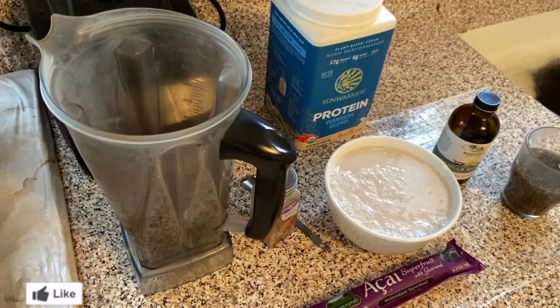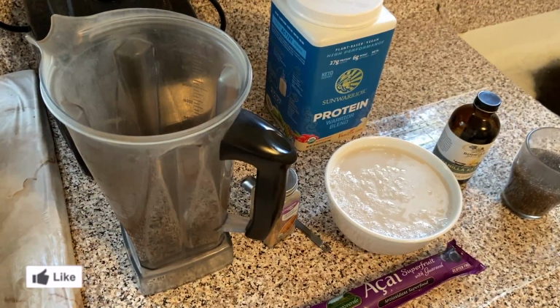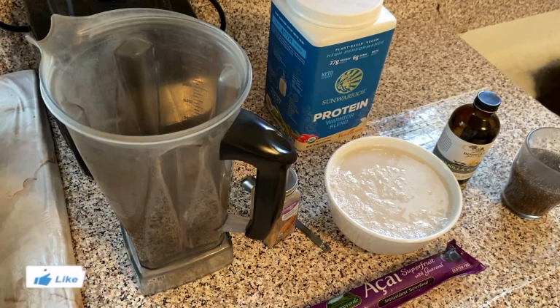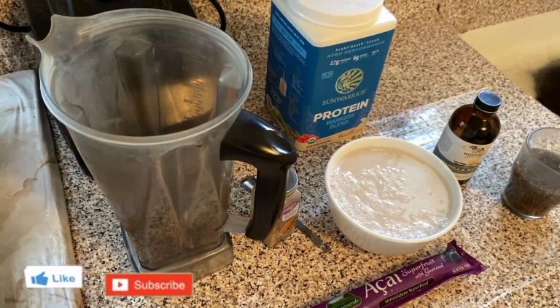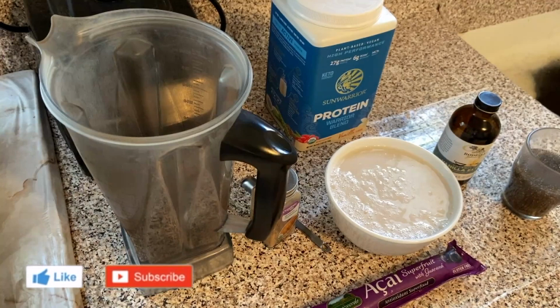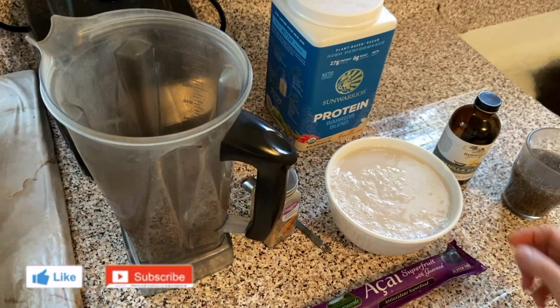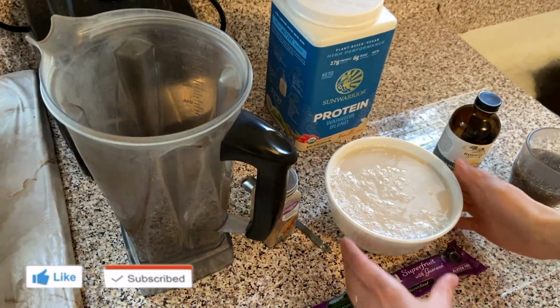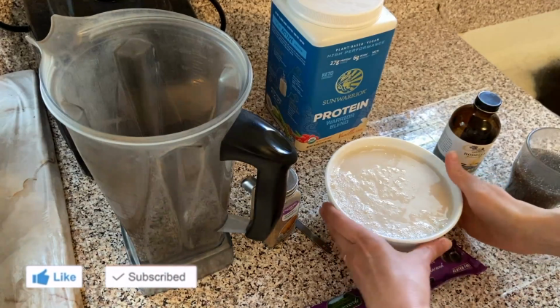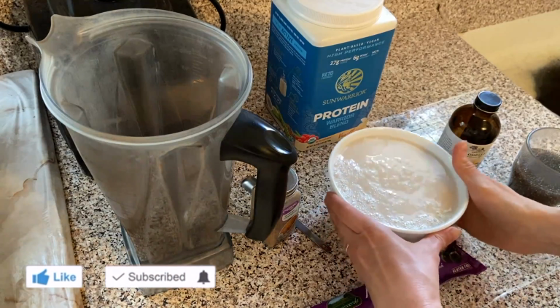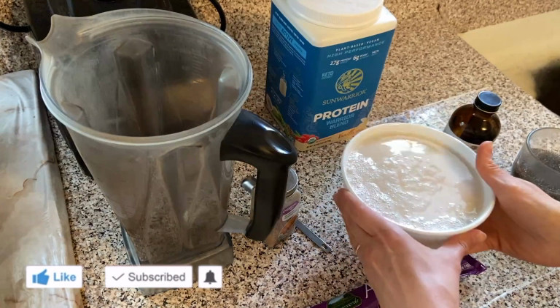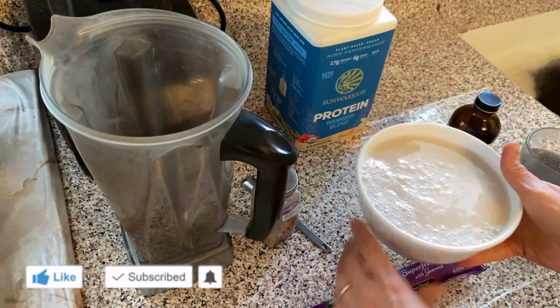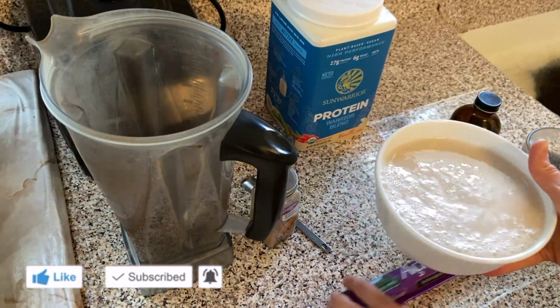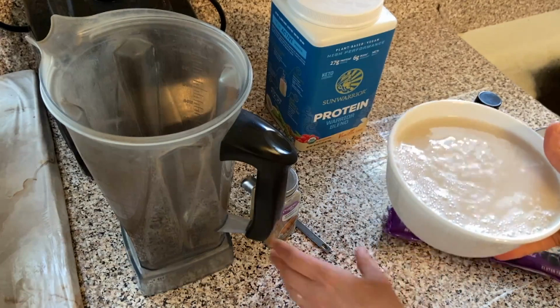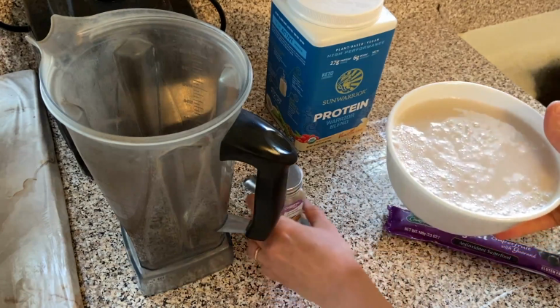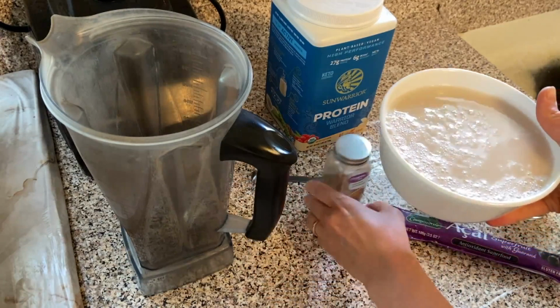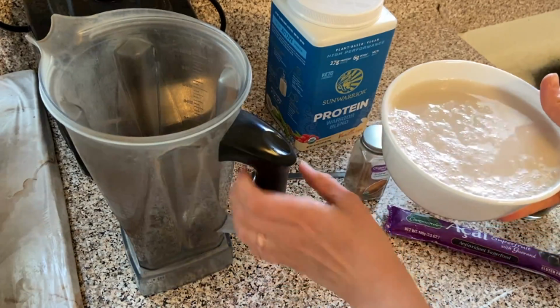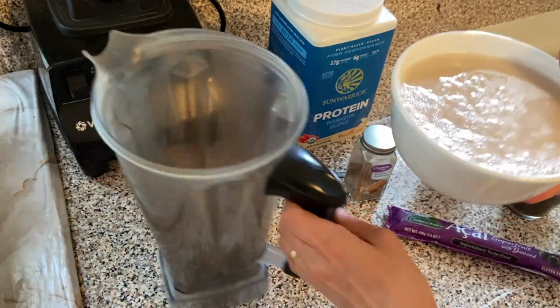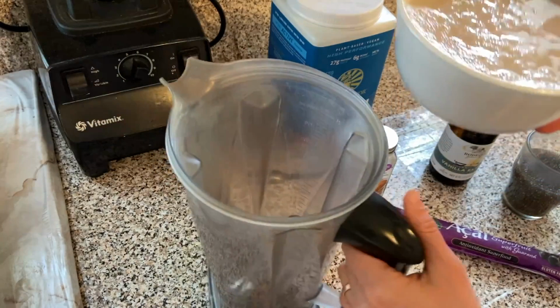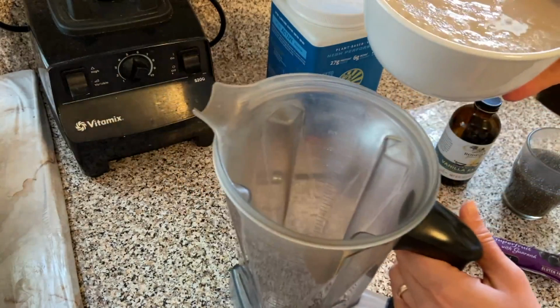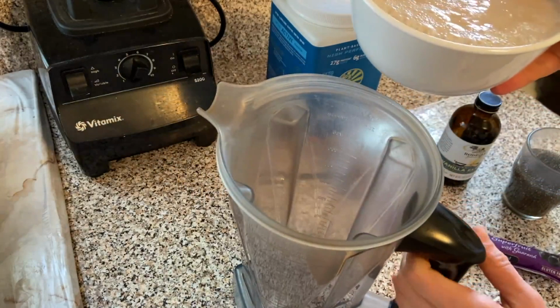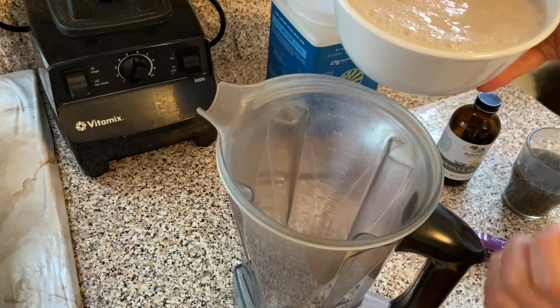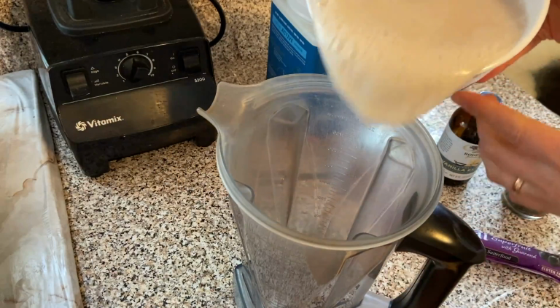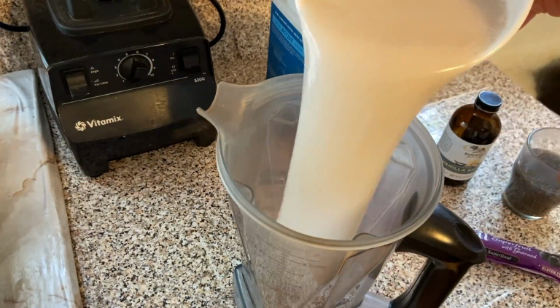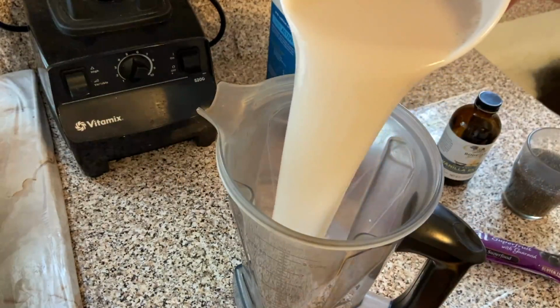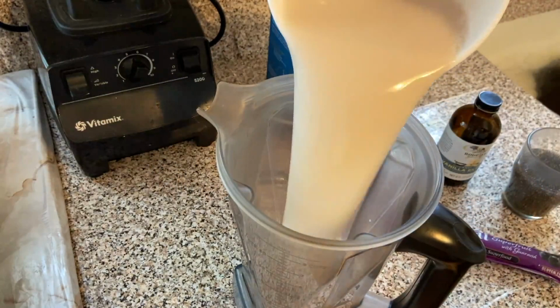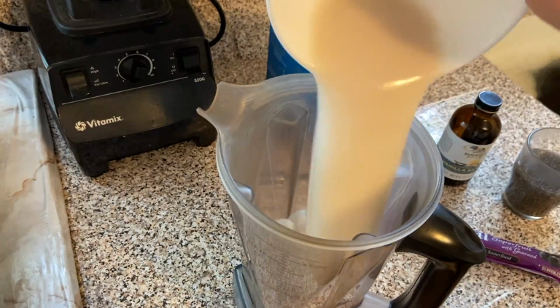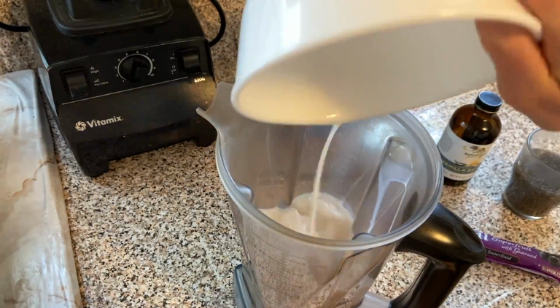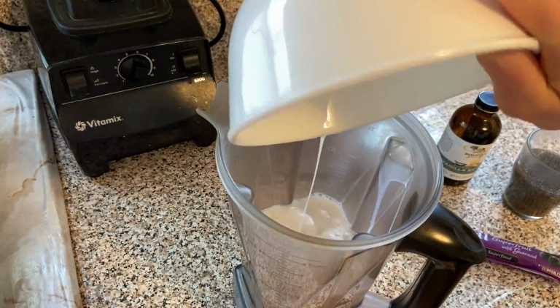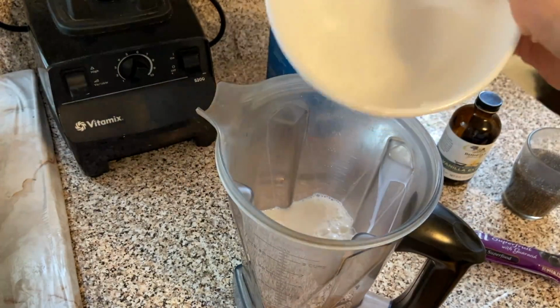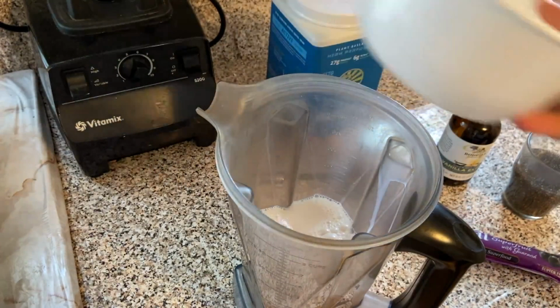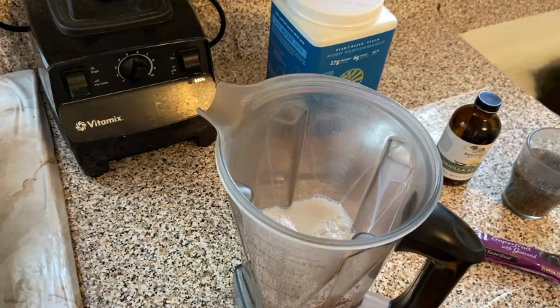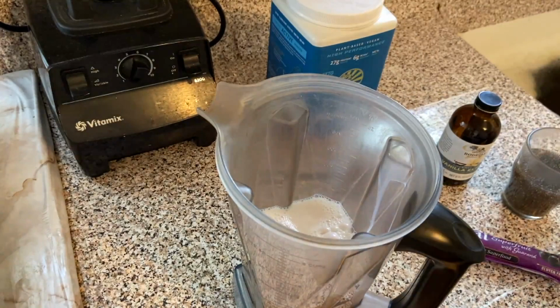Here are the ingredients we're gonna need: four cups of unsweetened almond milk — add that to the blender next.